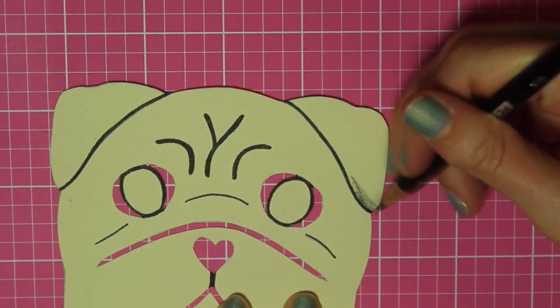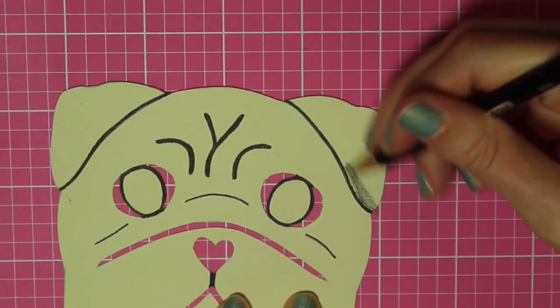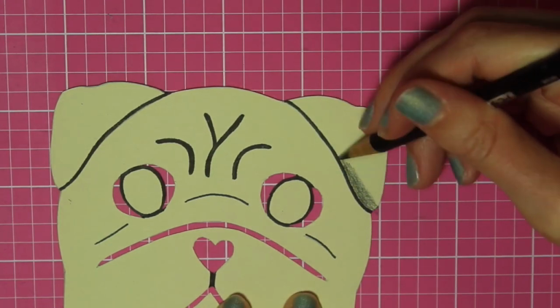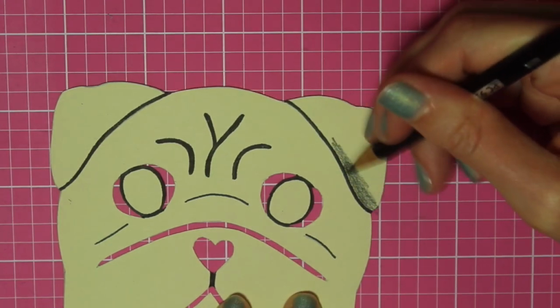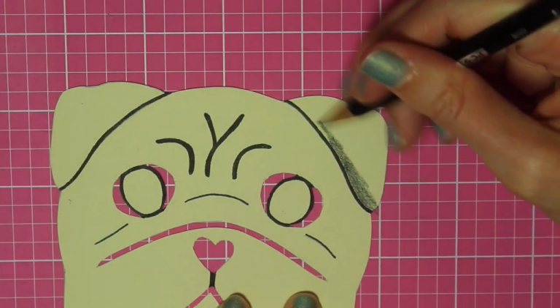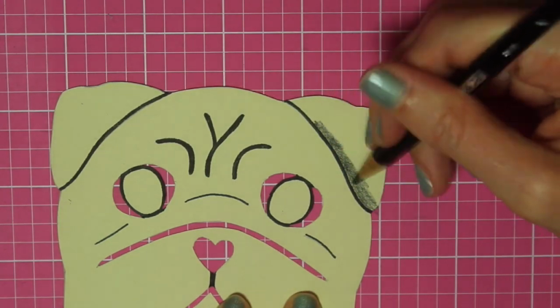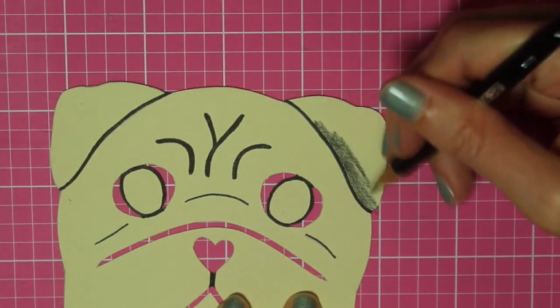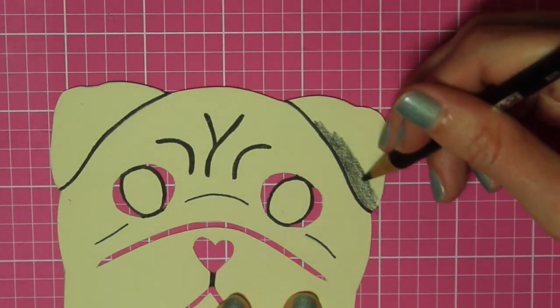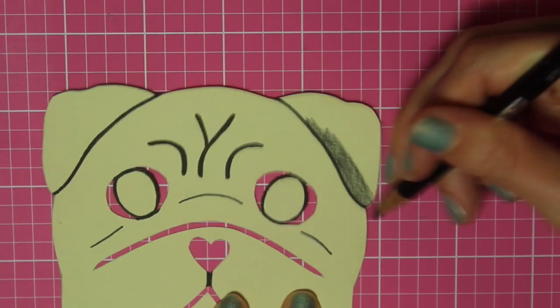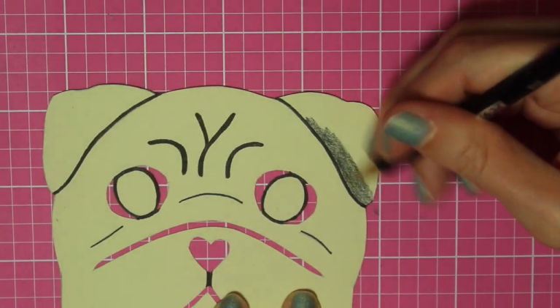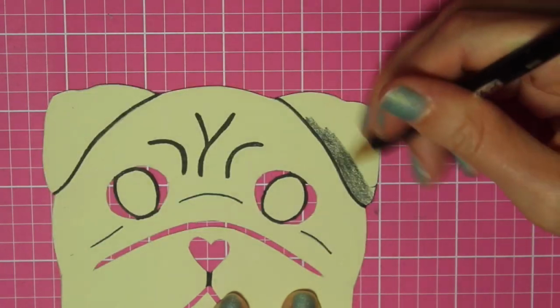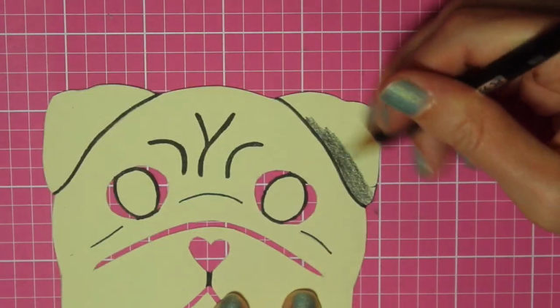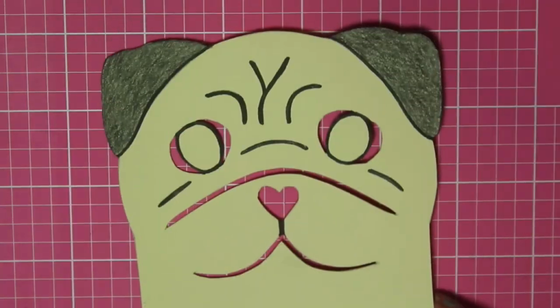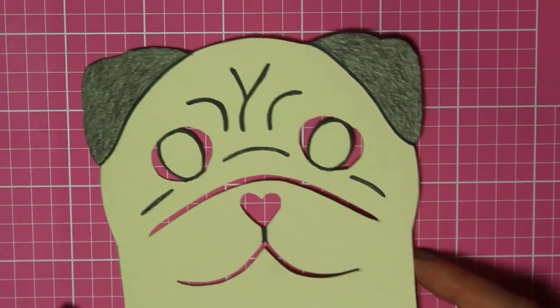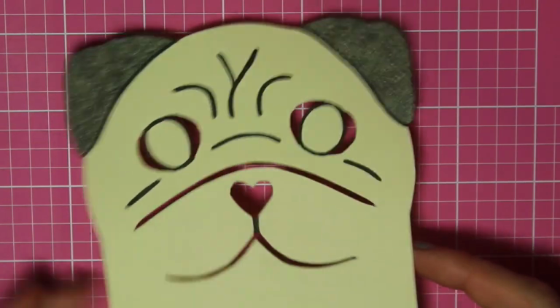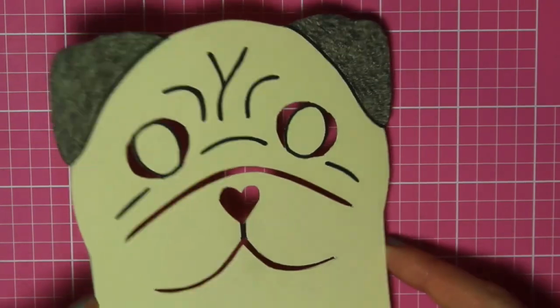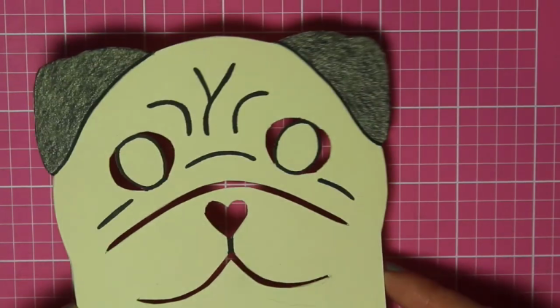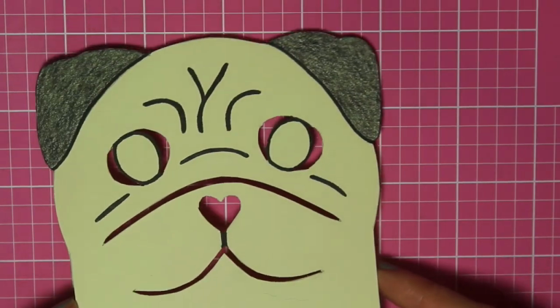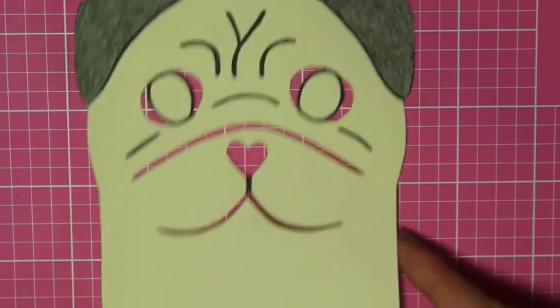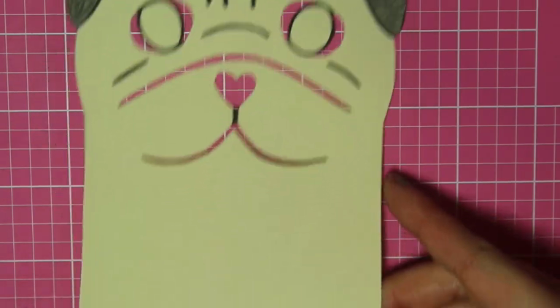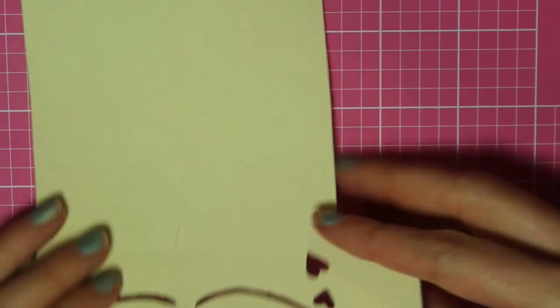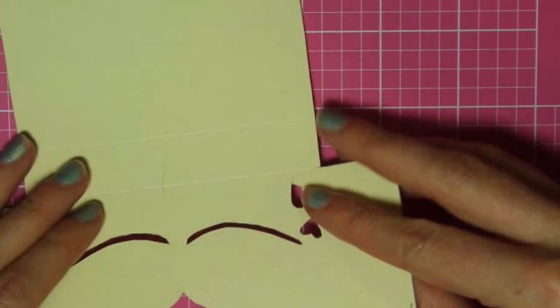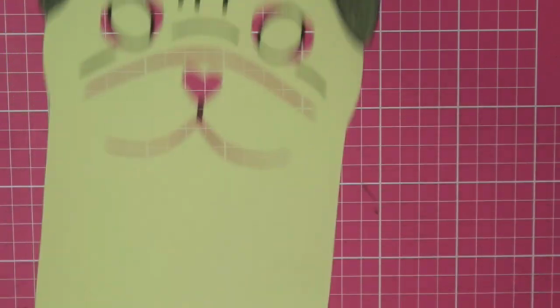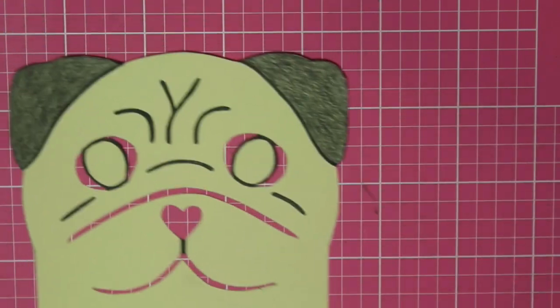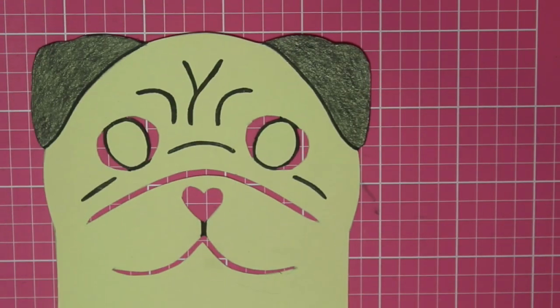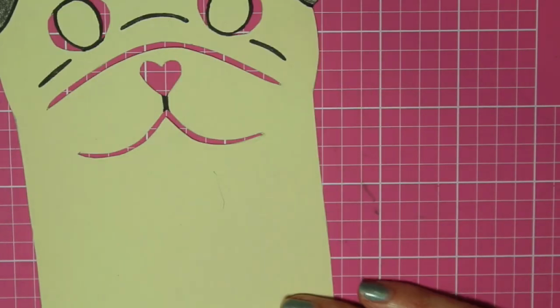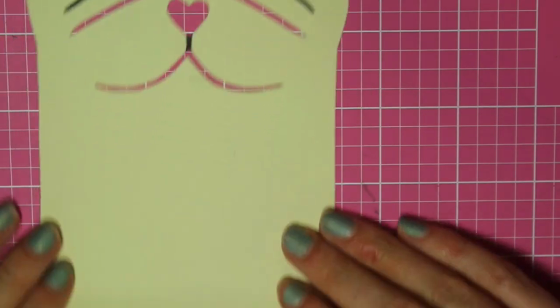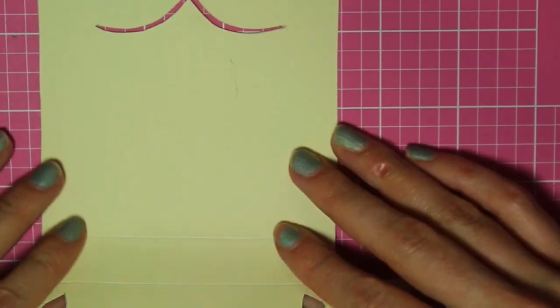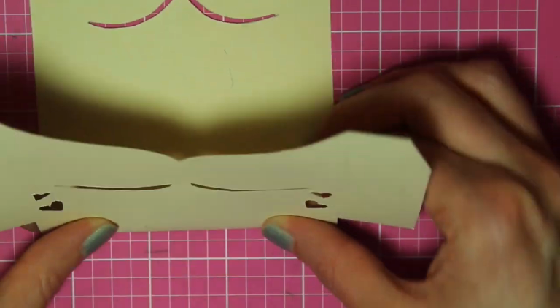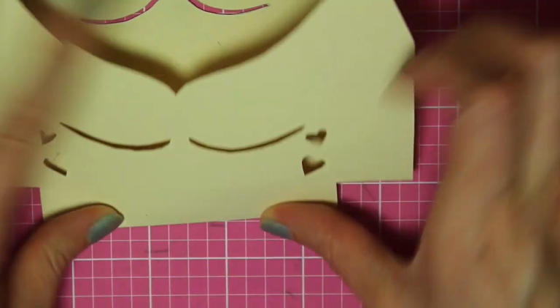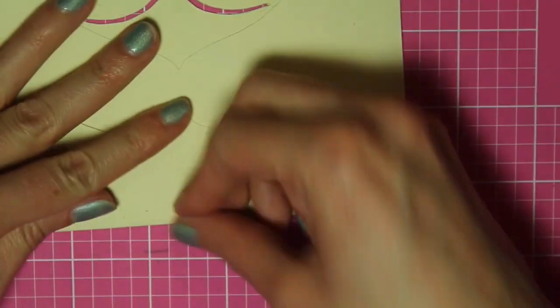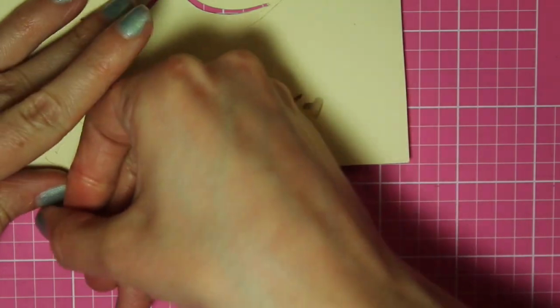Then I just took a colored pencil and colored in the ears. I also came back and colored the mouth with the black colored pencil. Now we're ready to assemble the card.